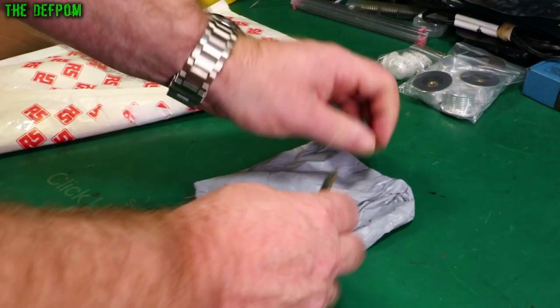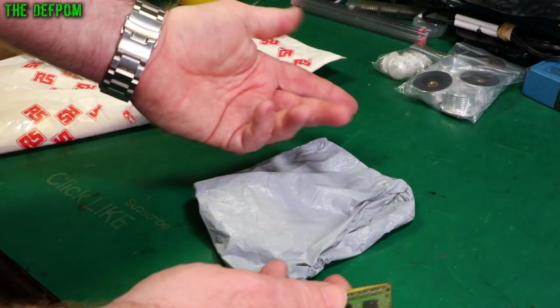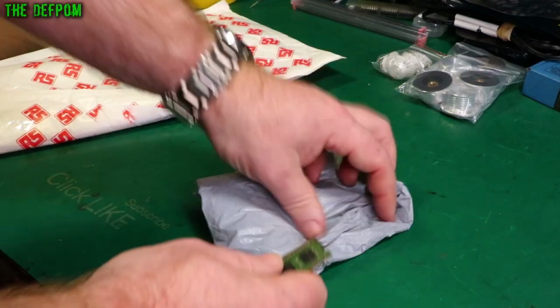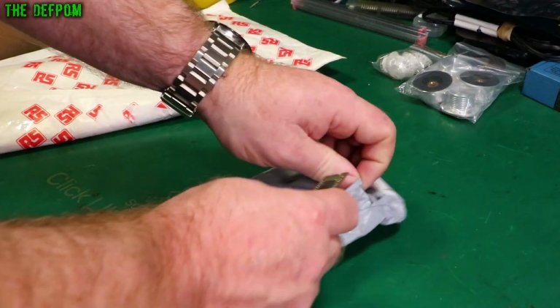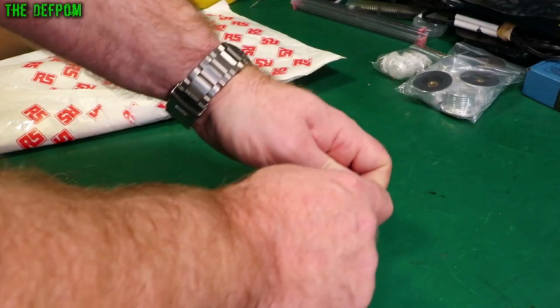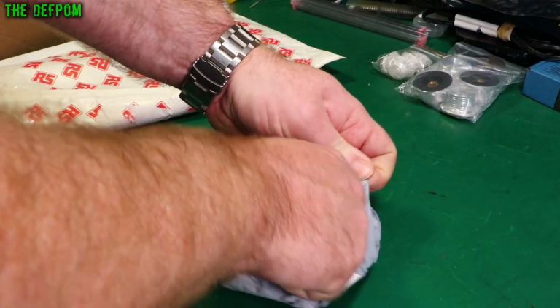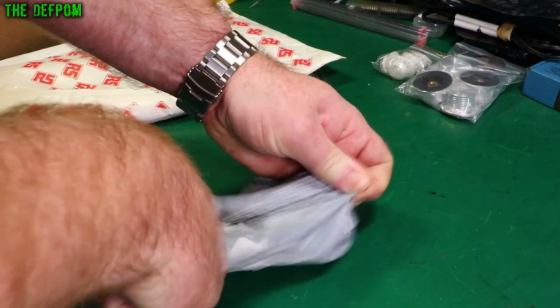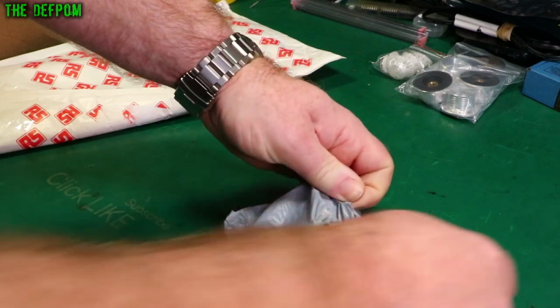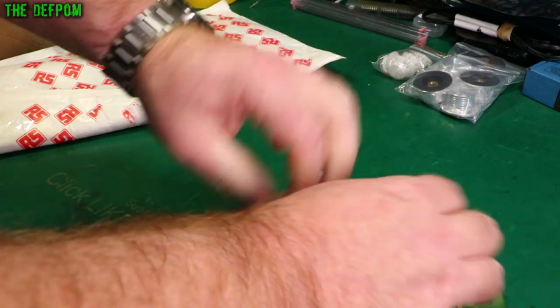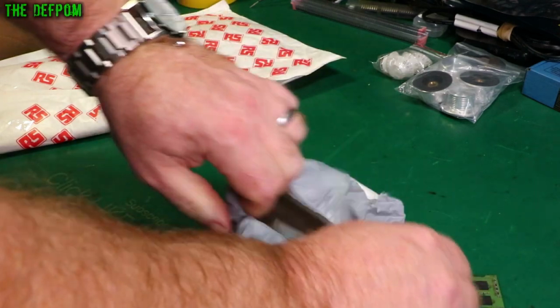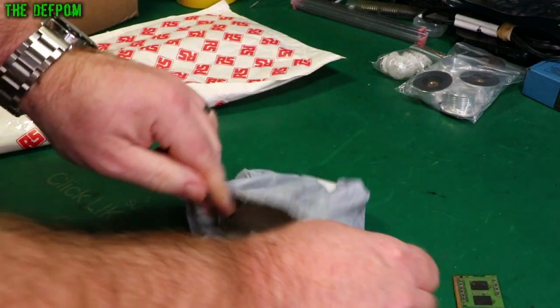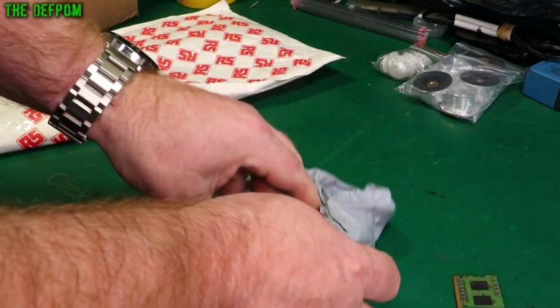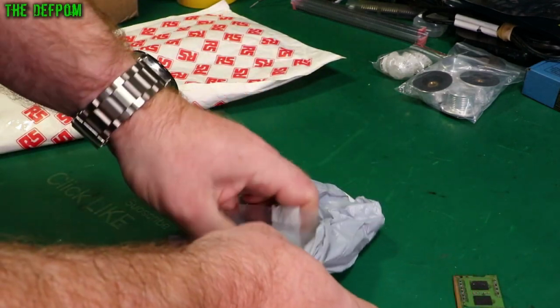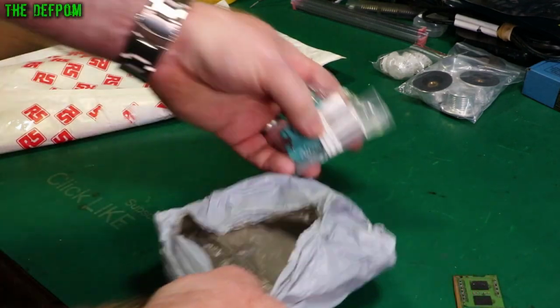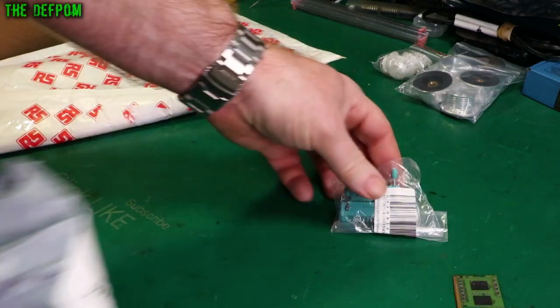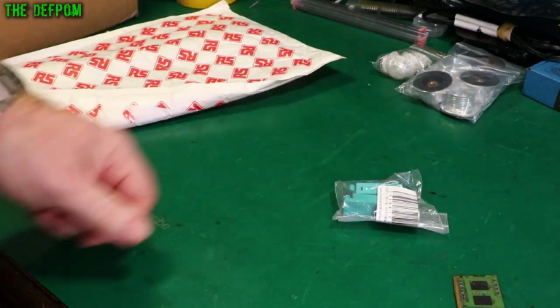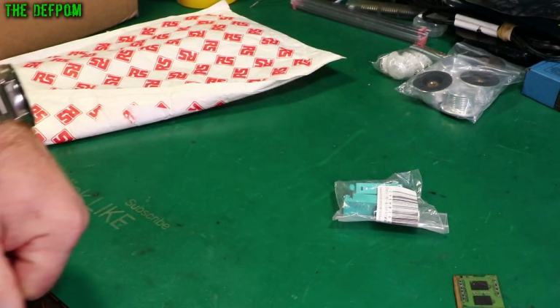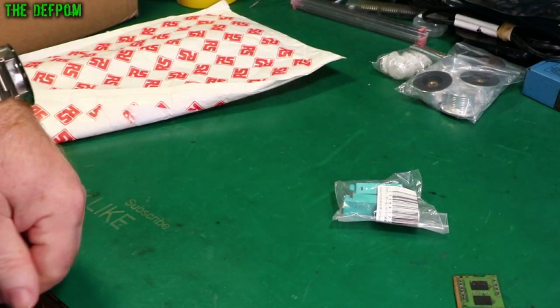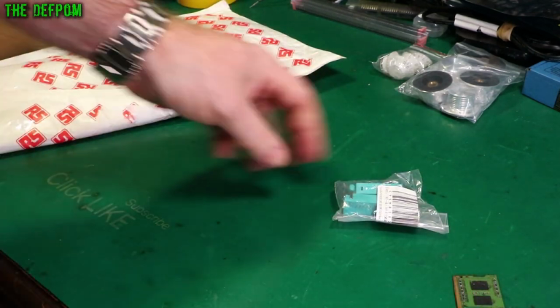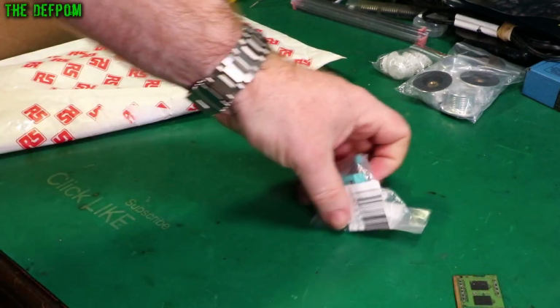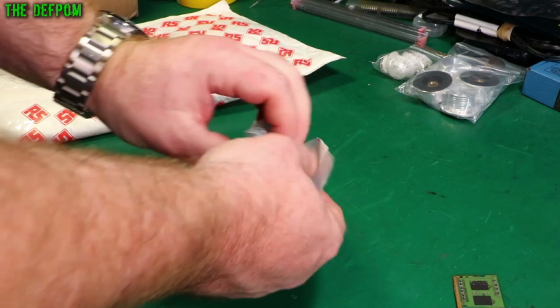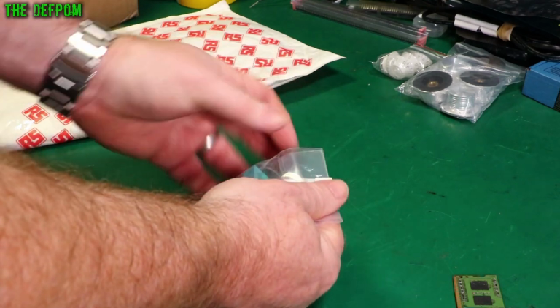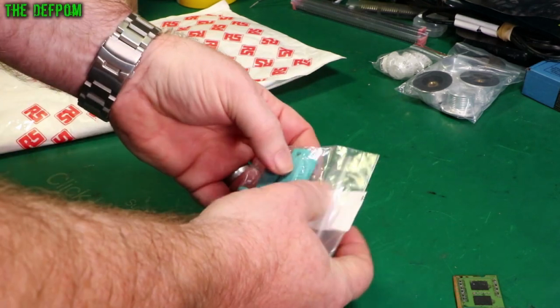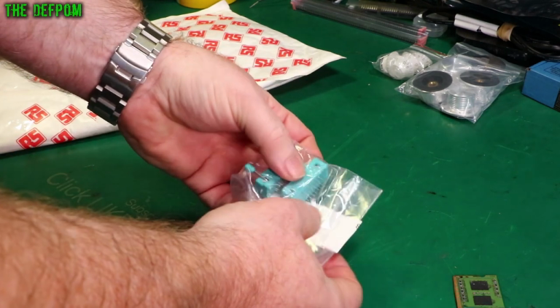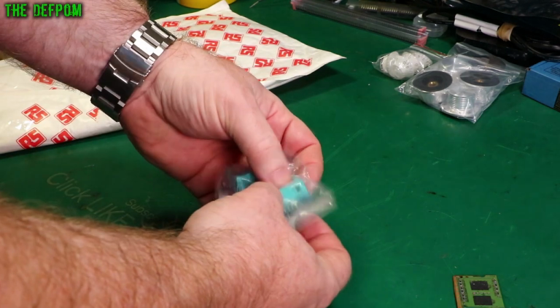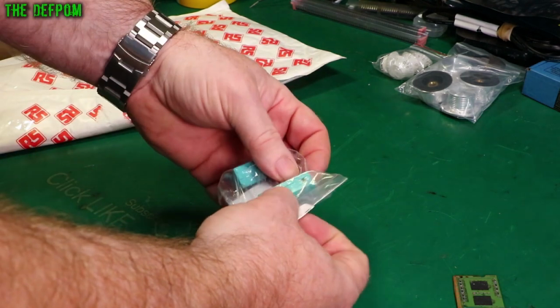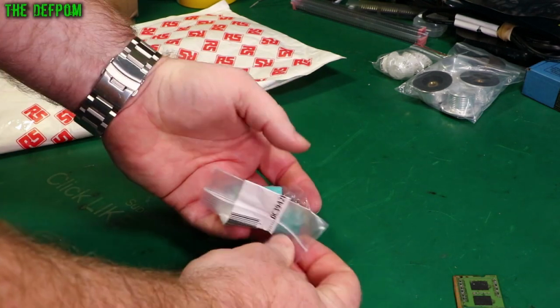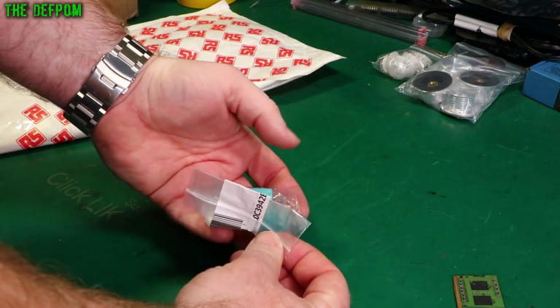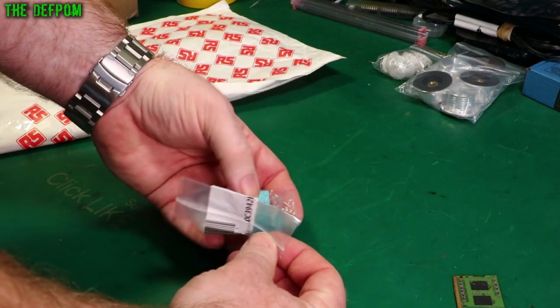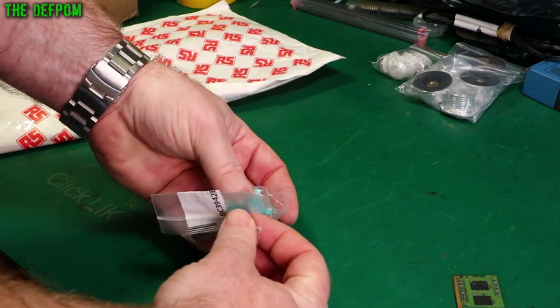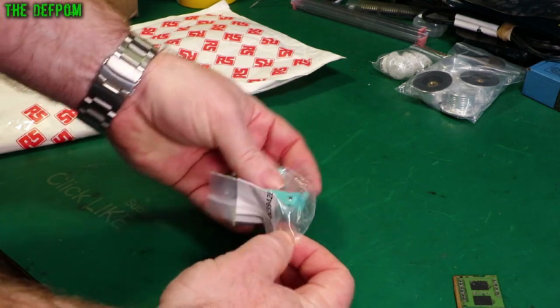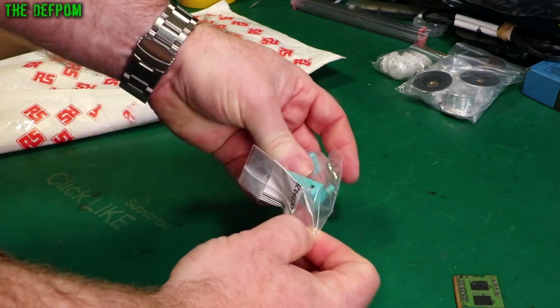Thanks a lot to my Patreon supporters and anyone that supports me through the YouTube membership program. Those things helped me to buy bits for the mailbag and stock up on bits I can use in future projects.